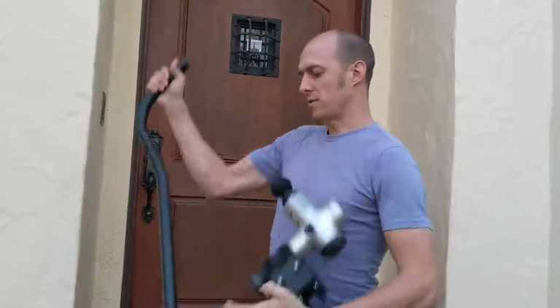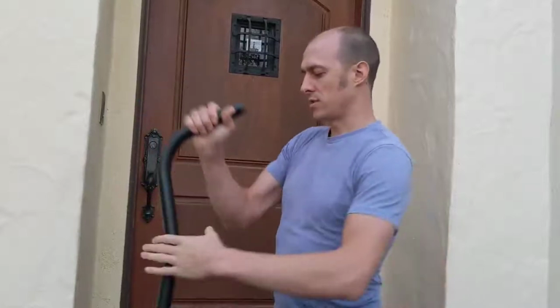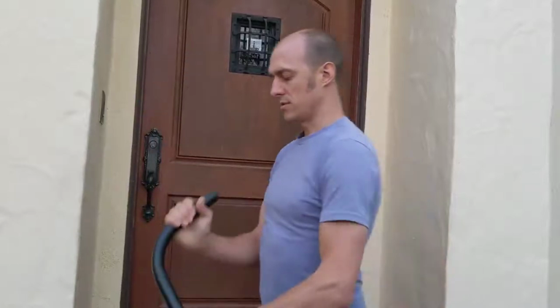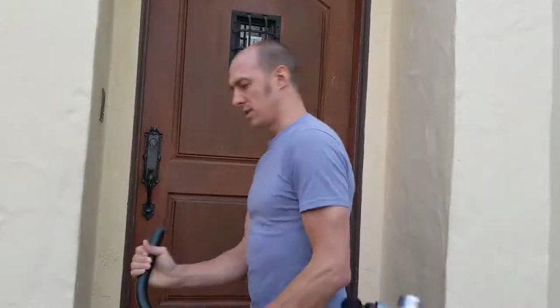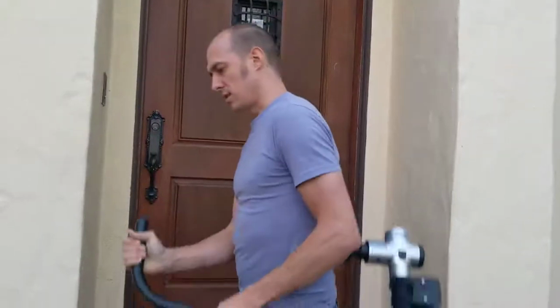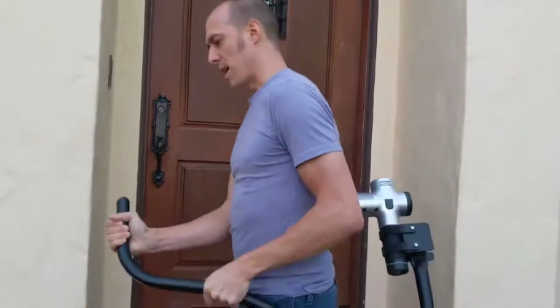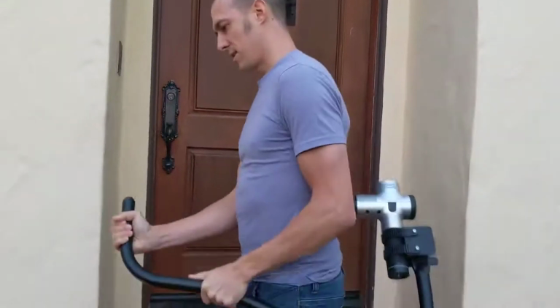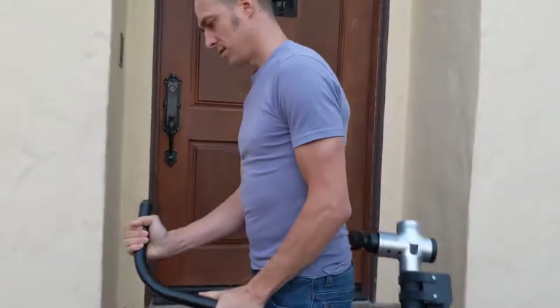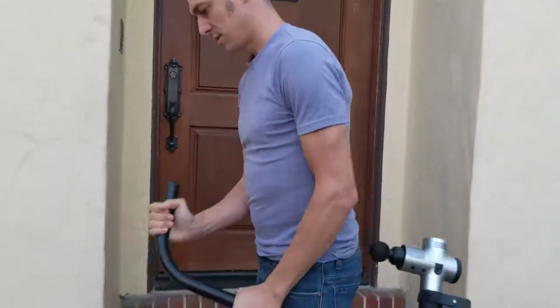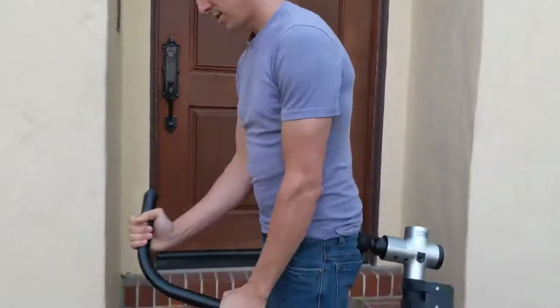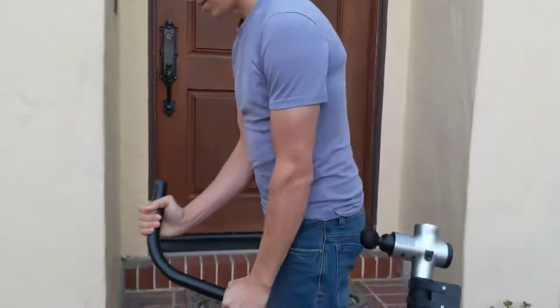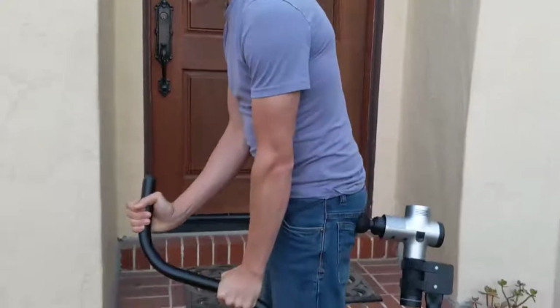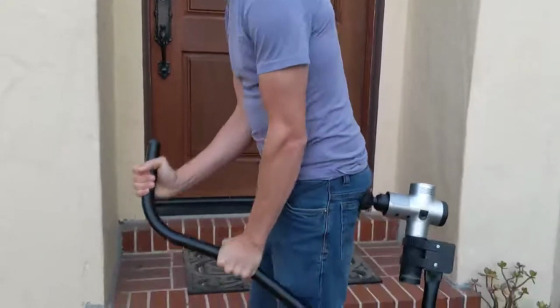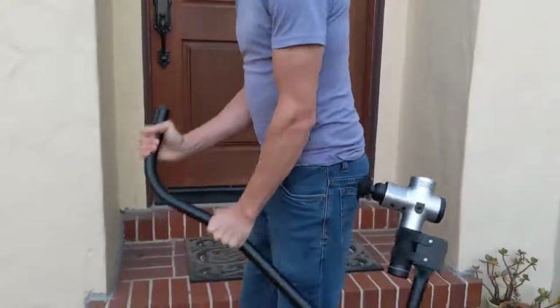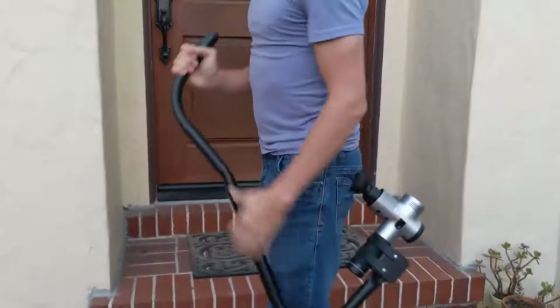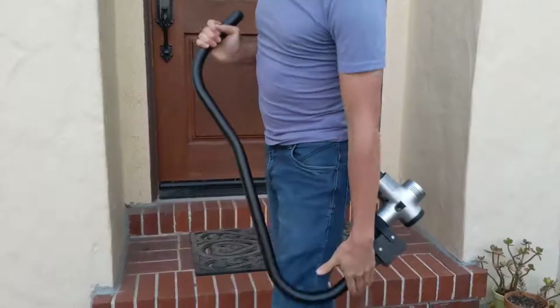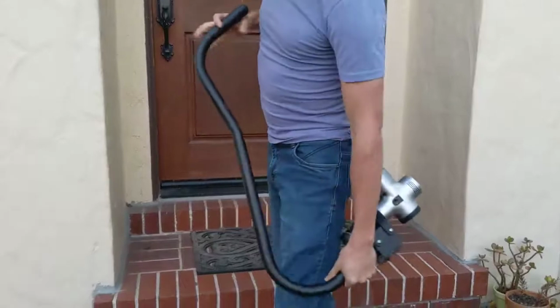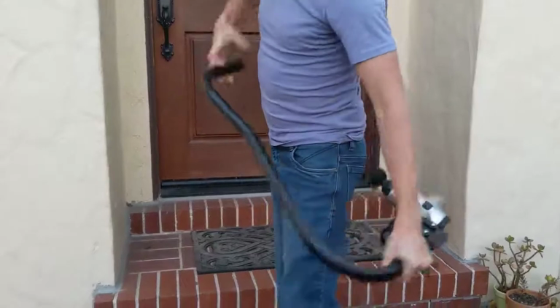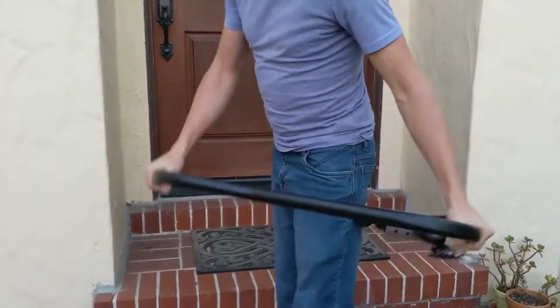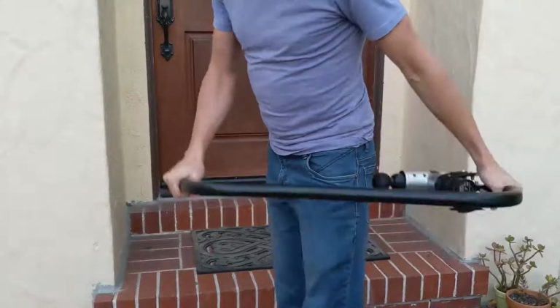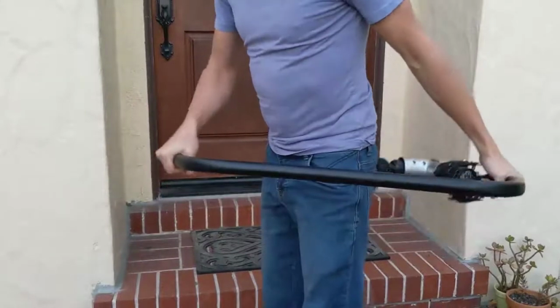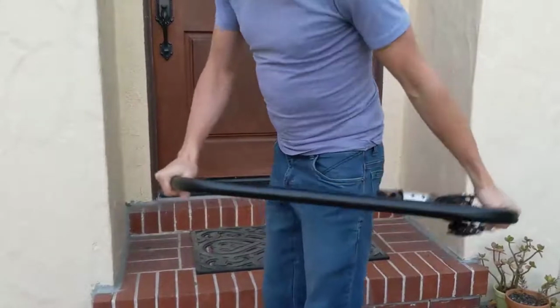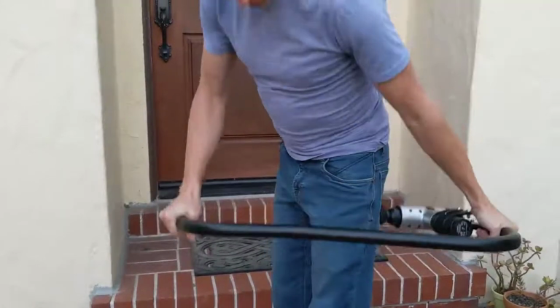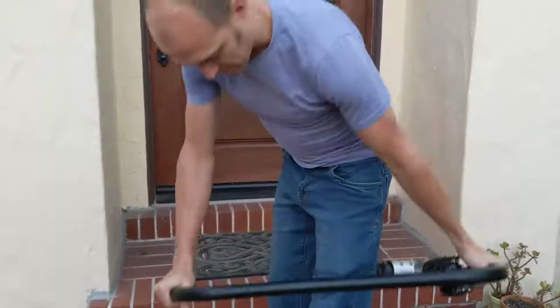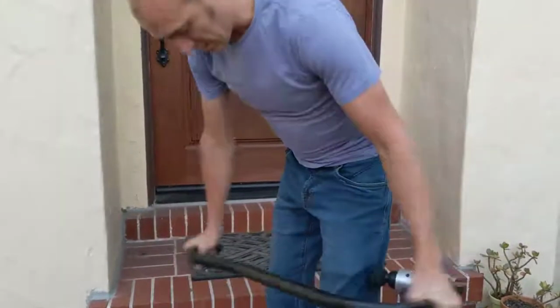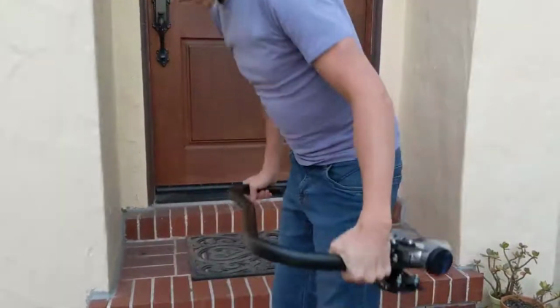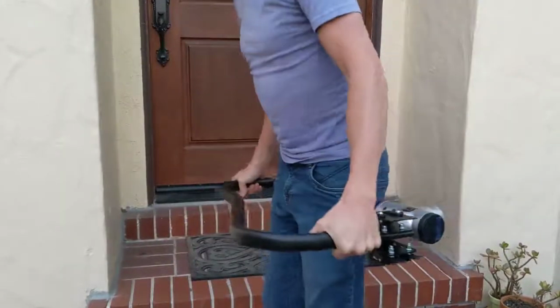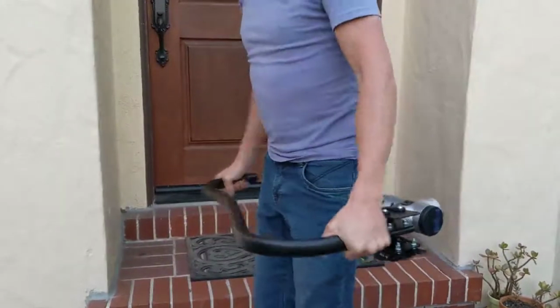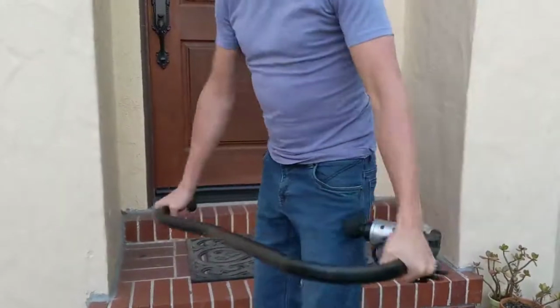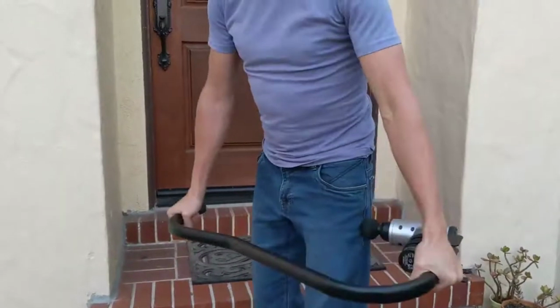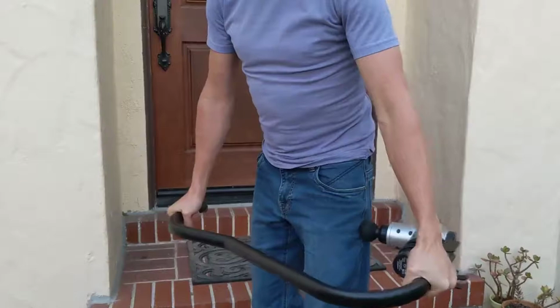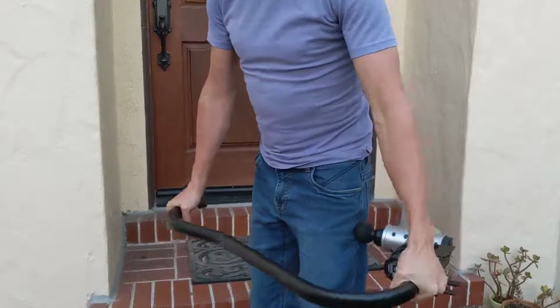If you want to do low back, glutes, you can hold it like this. And then you can do glutes, hamstrings, IT band, holding it more like this.